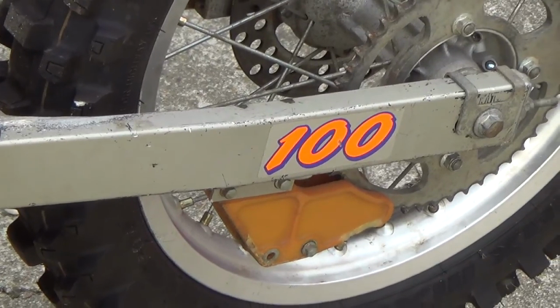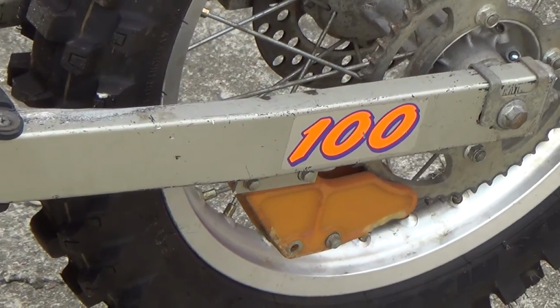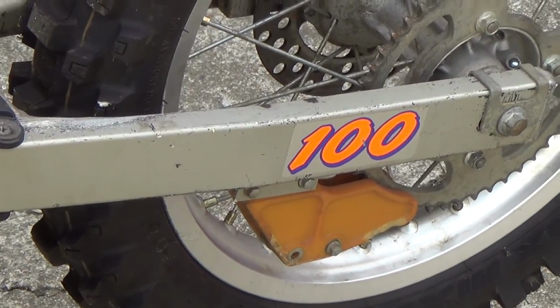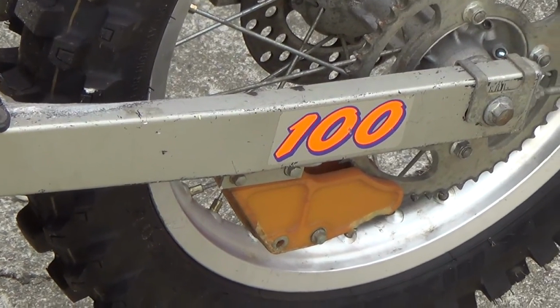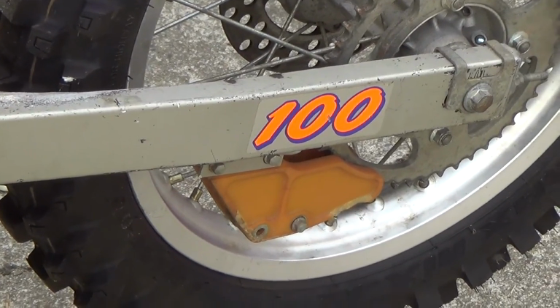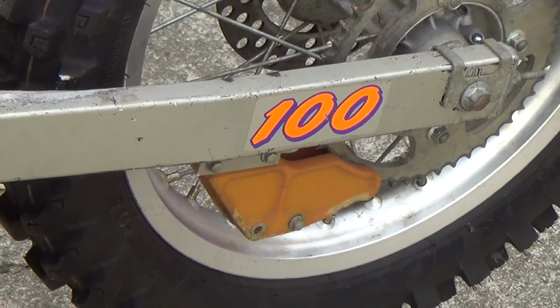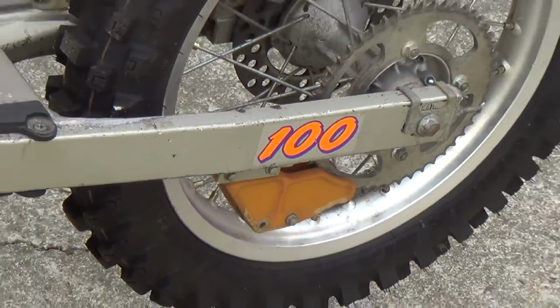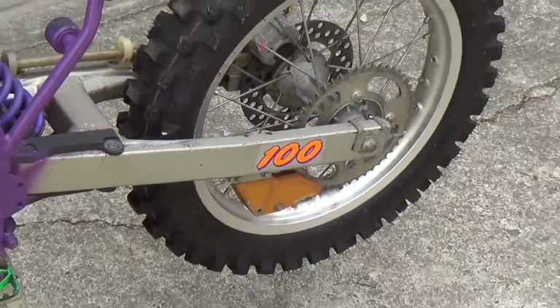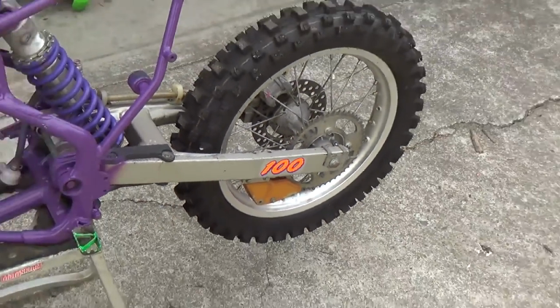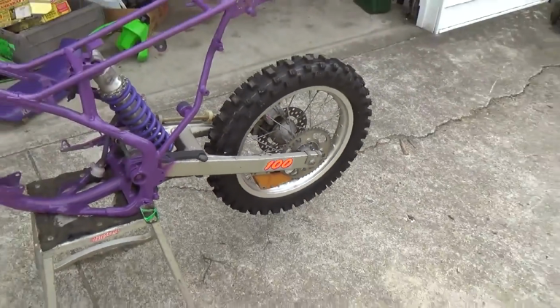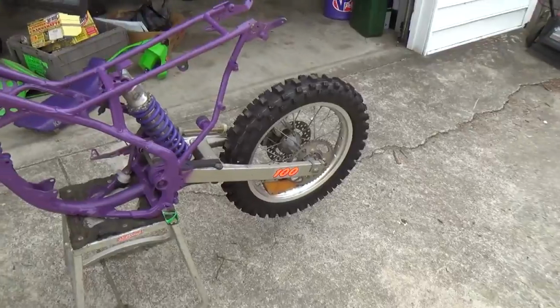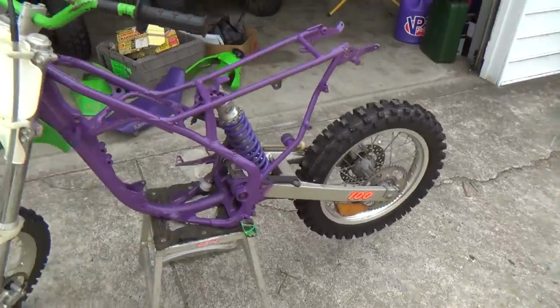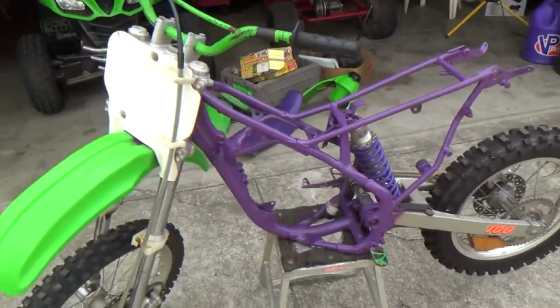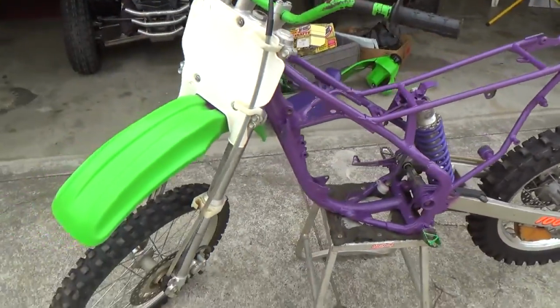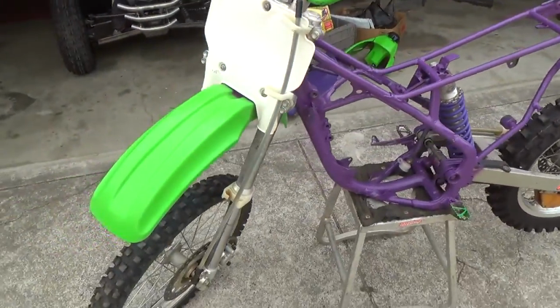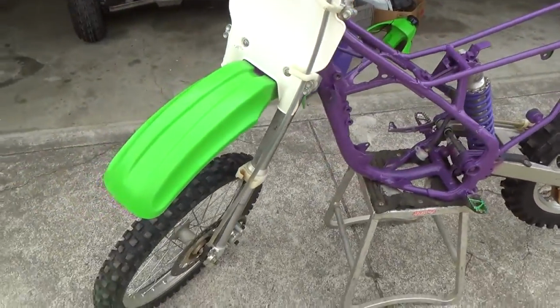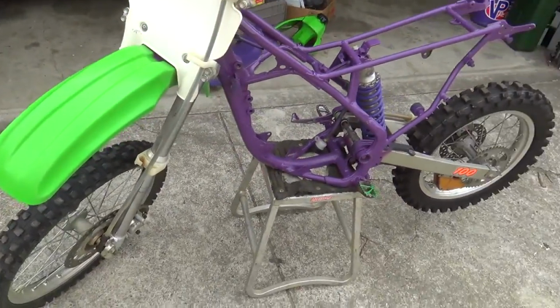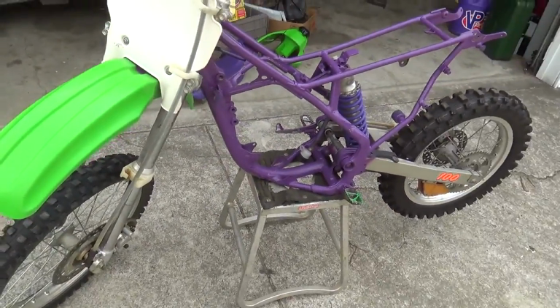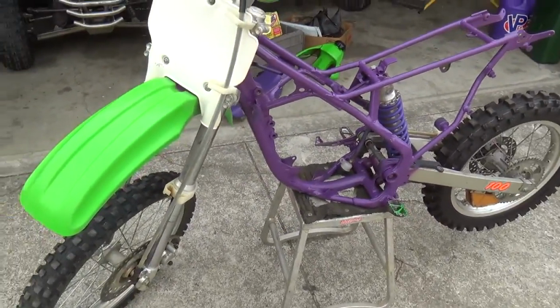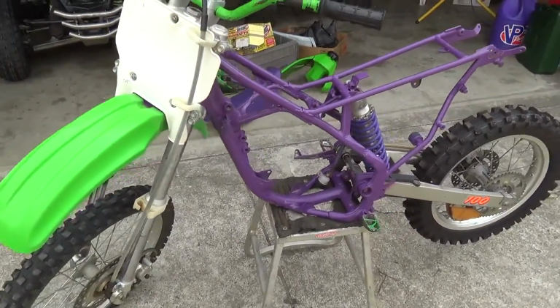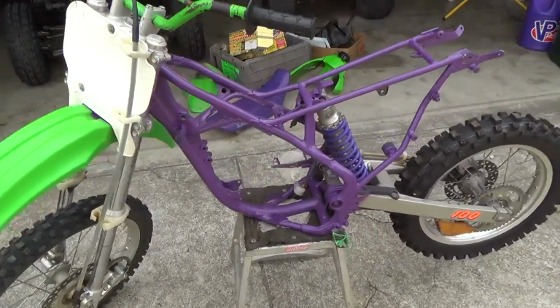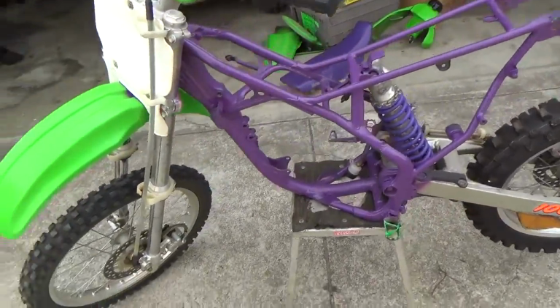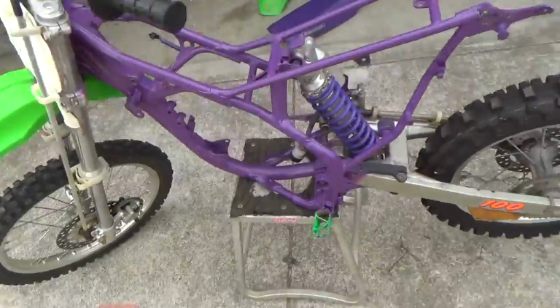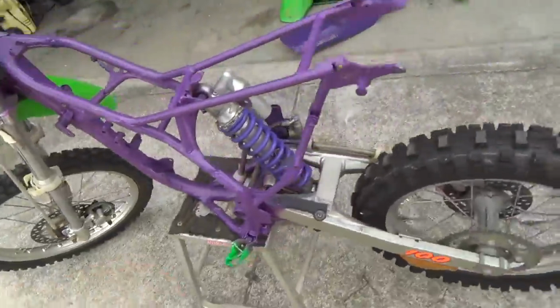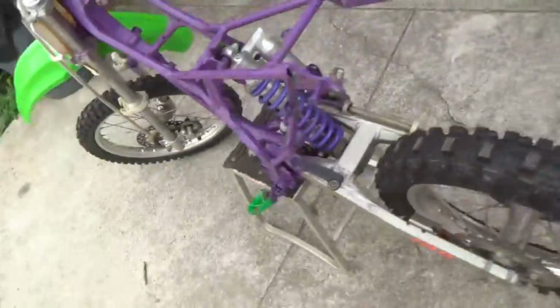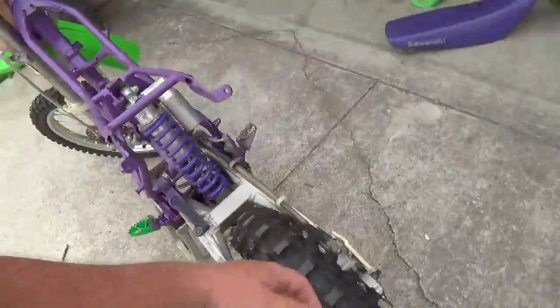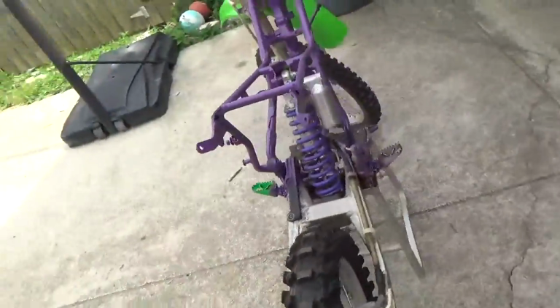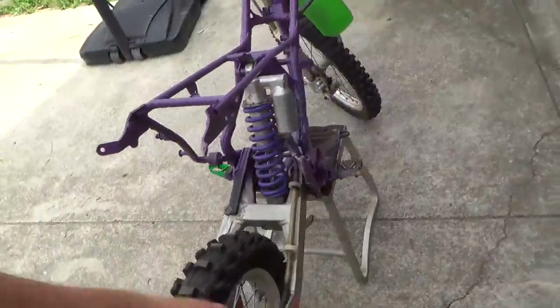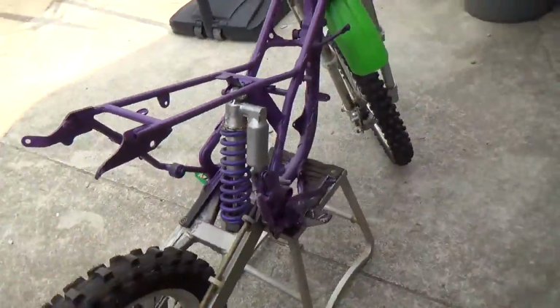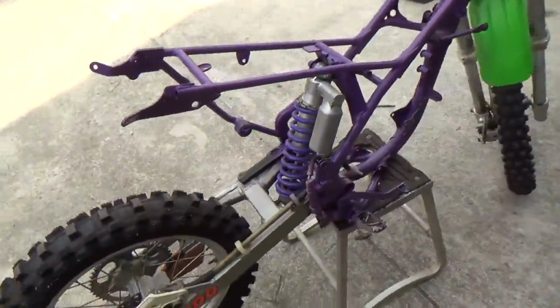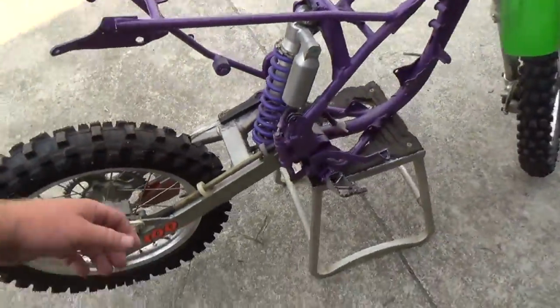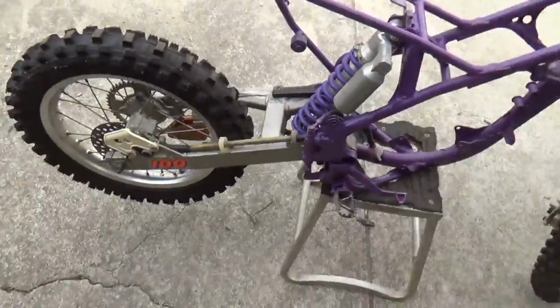Hi YouTube! That's right — 100. It's a KX100. This is a 1995. The frame has been painted purple, but going off of the VIN number, it is a 95 KX100.